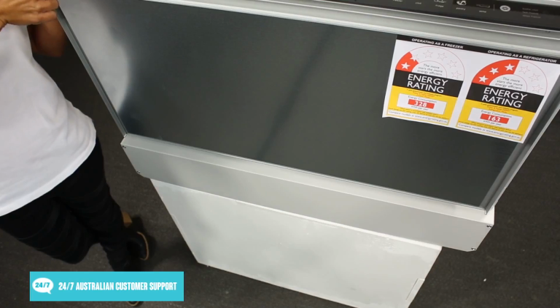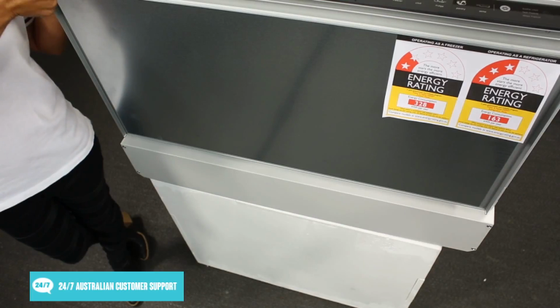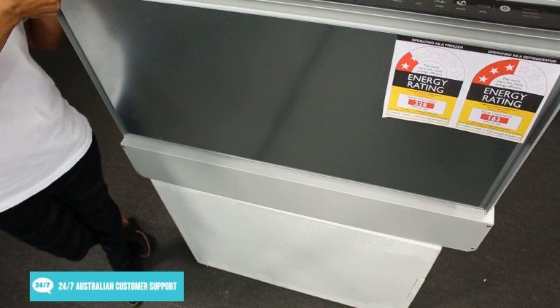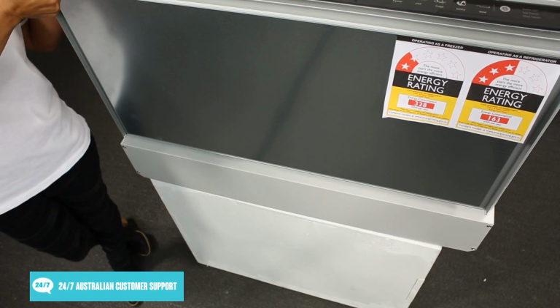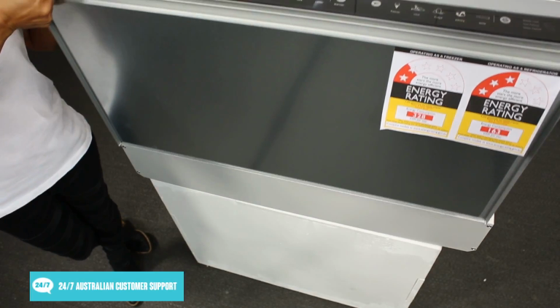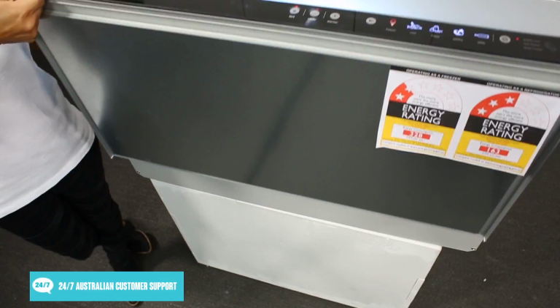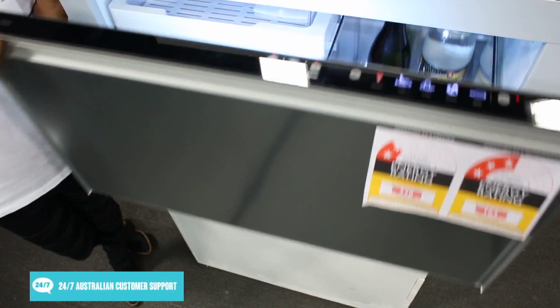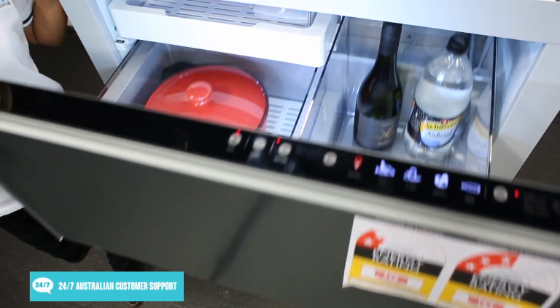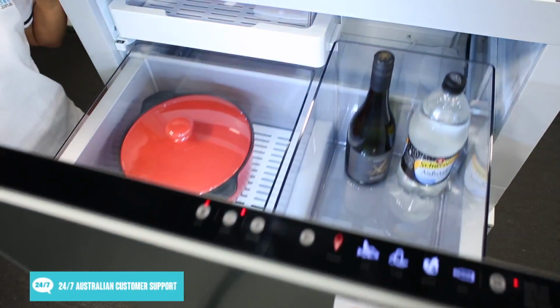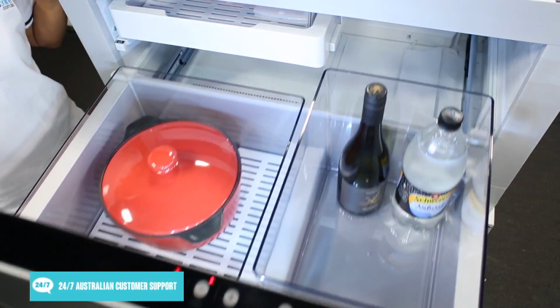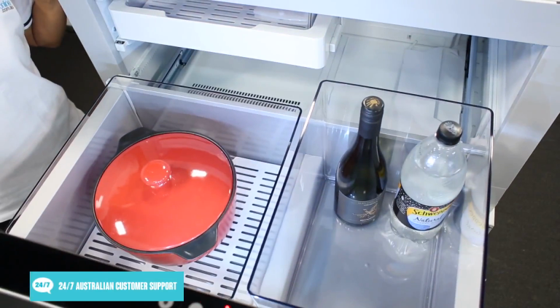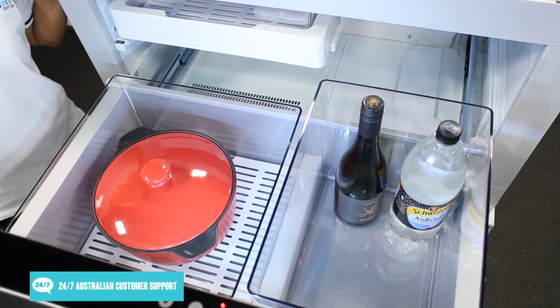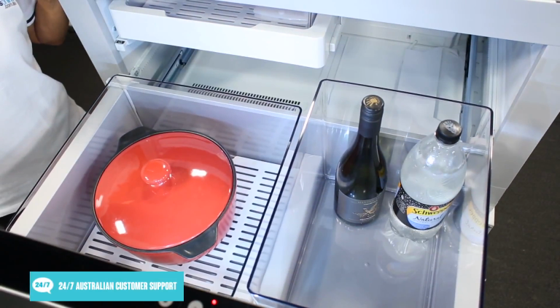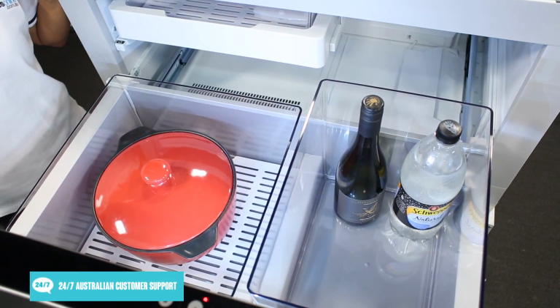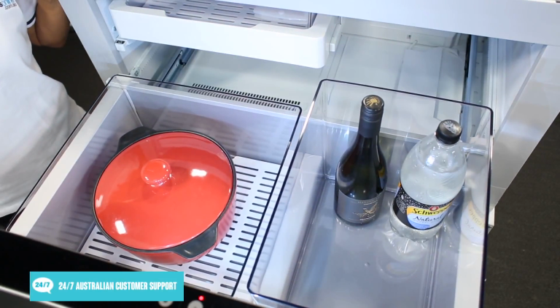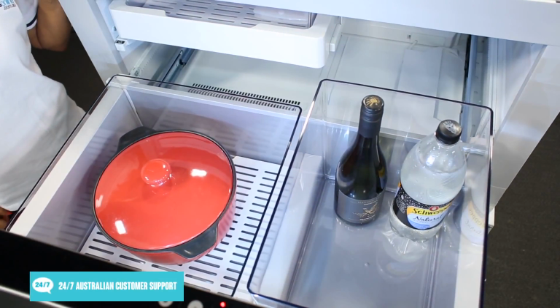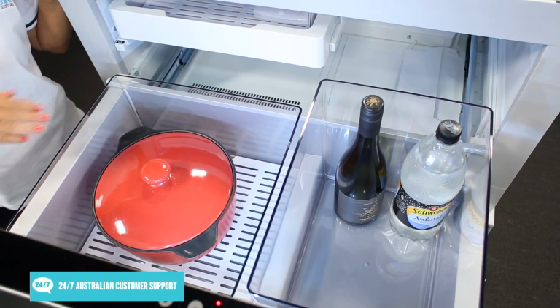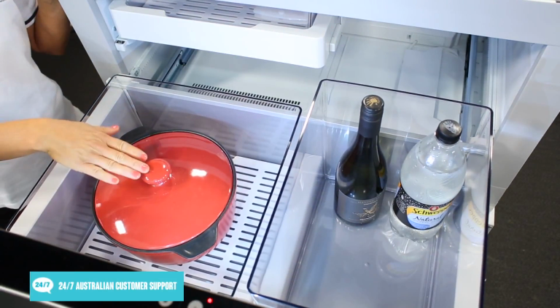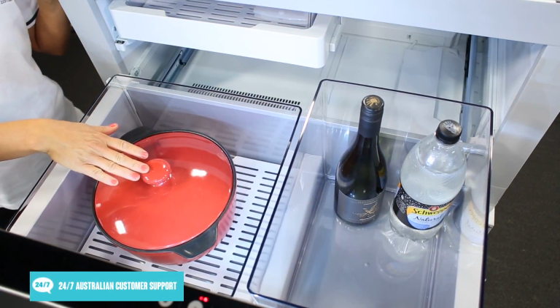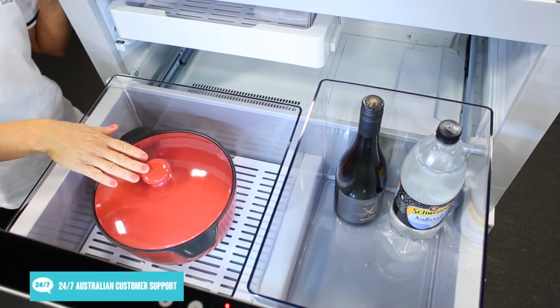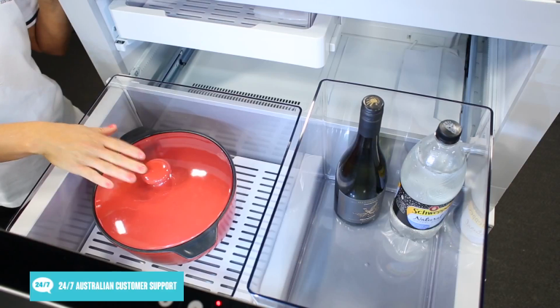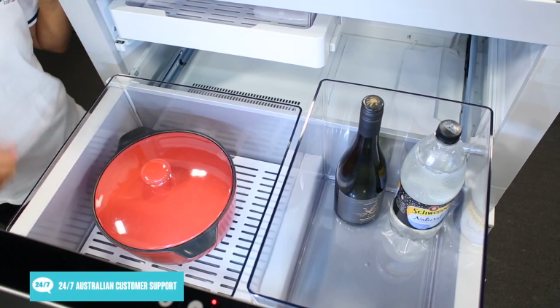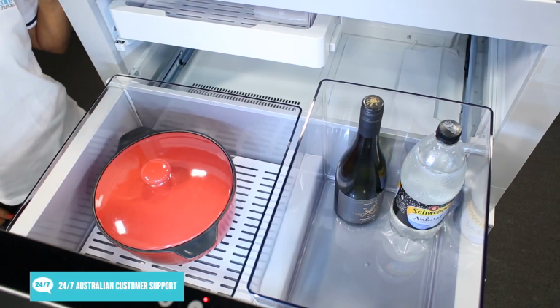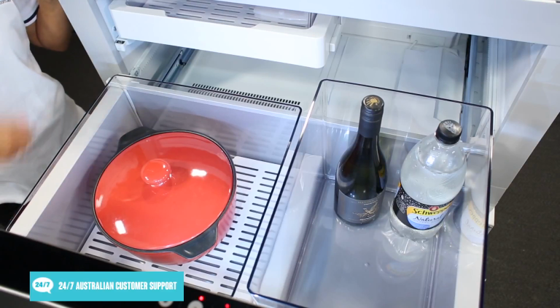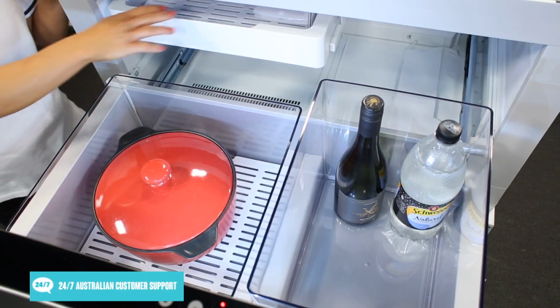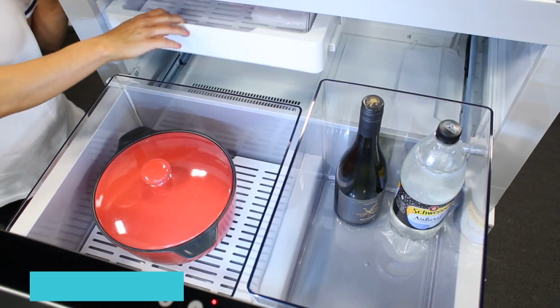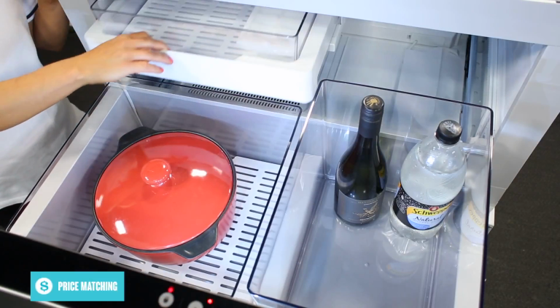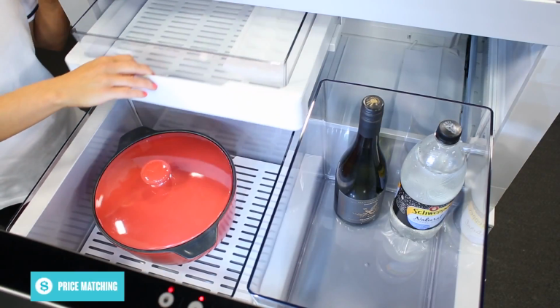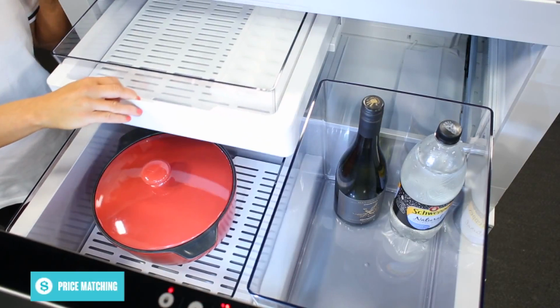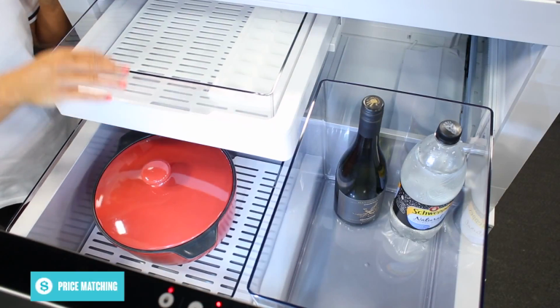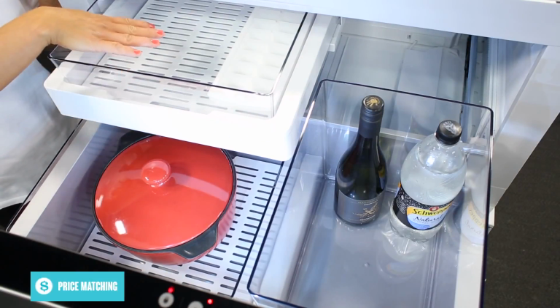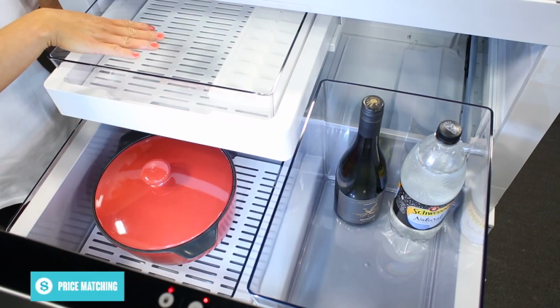Inside the drawer here, you'll see that the fridge is divided into removable bins for easy filling or cleaning. There is also a sub tray which can be used to separately store additional items for easy access.